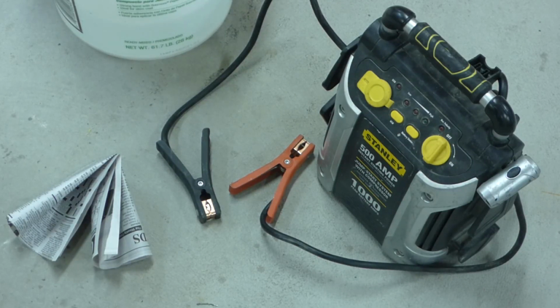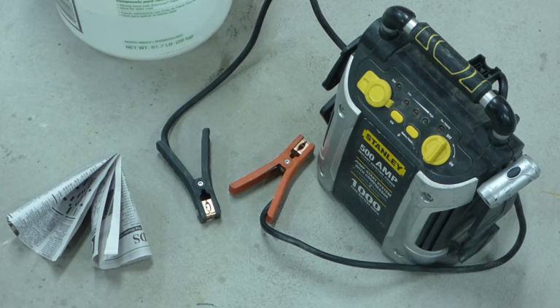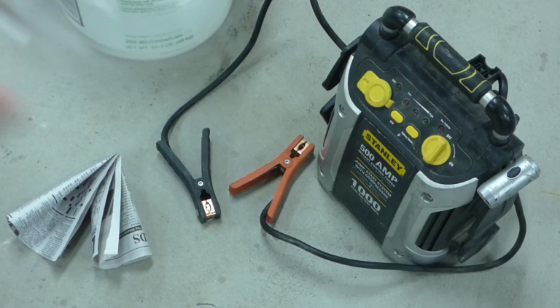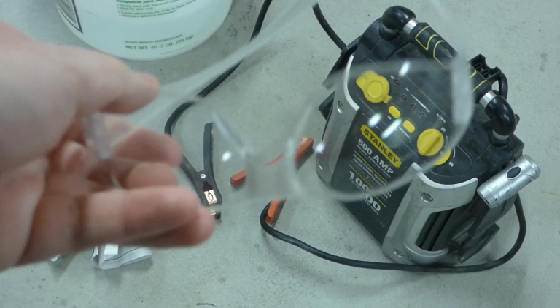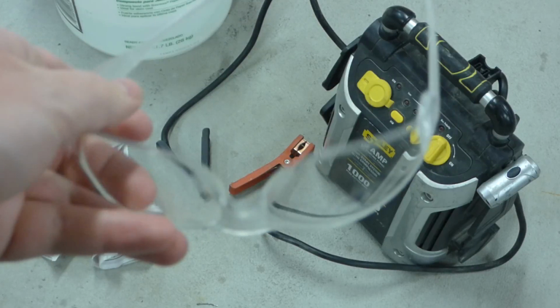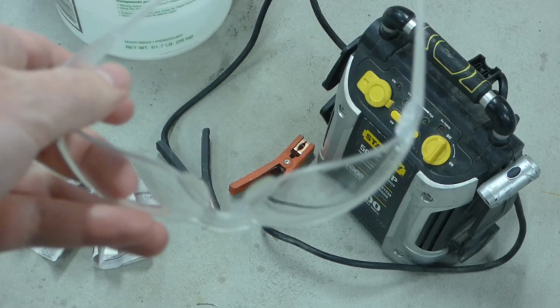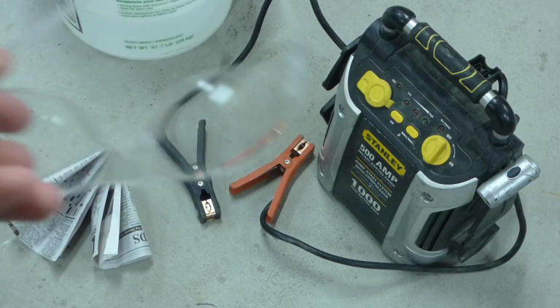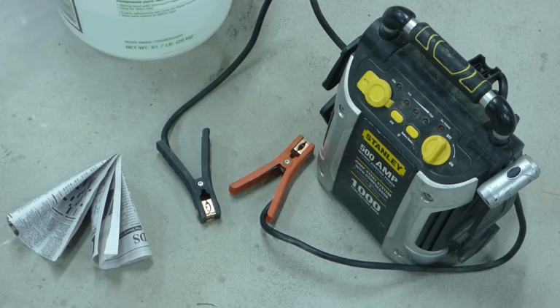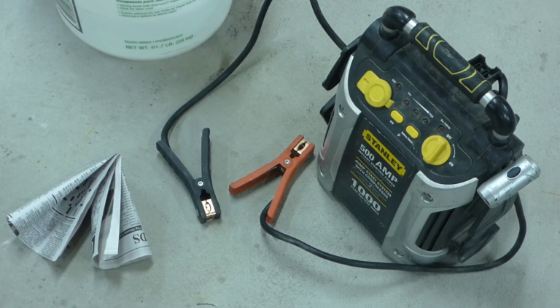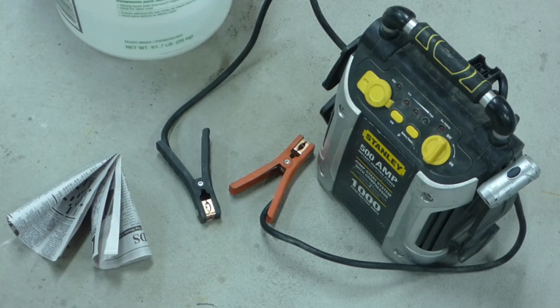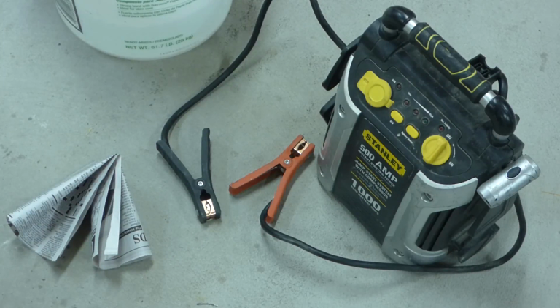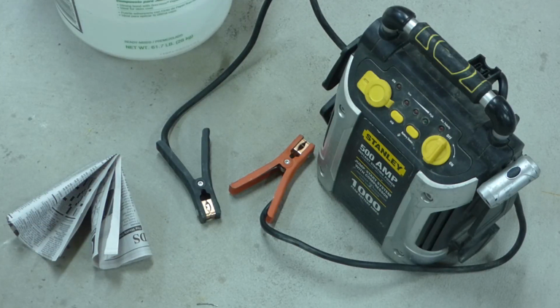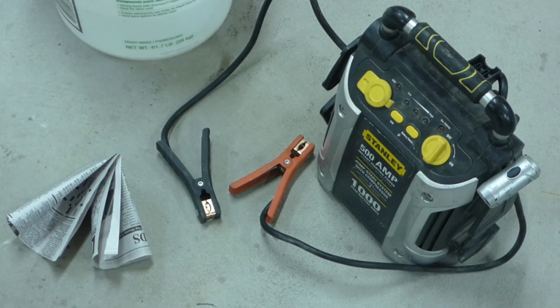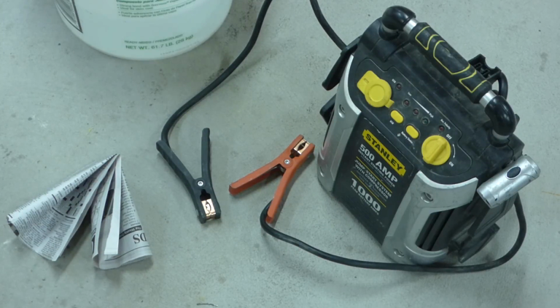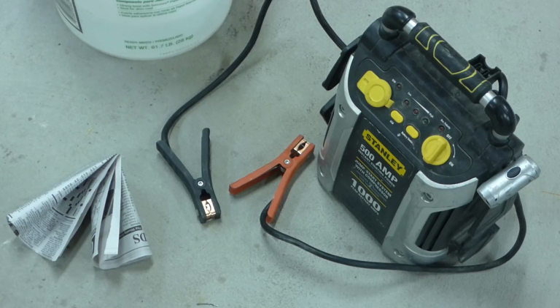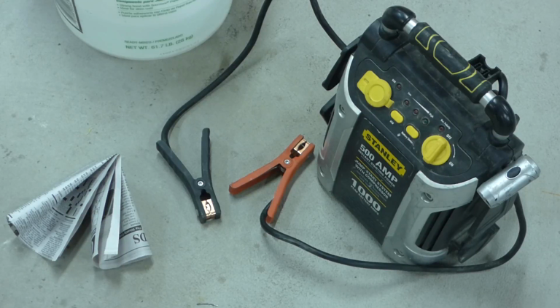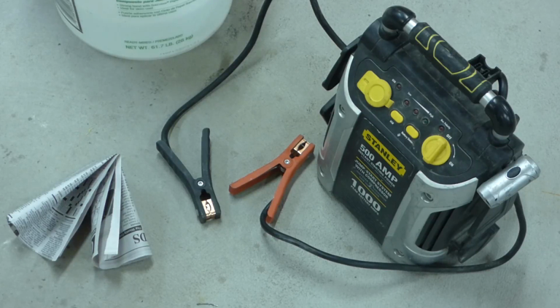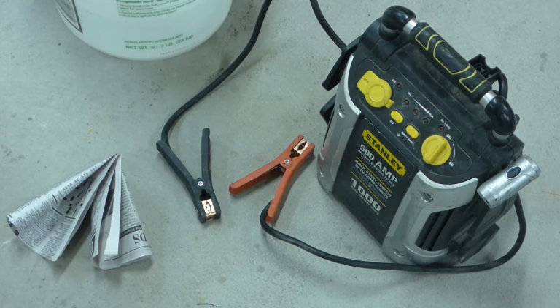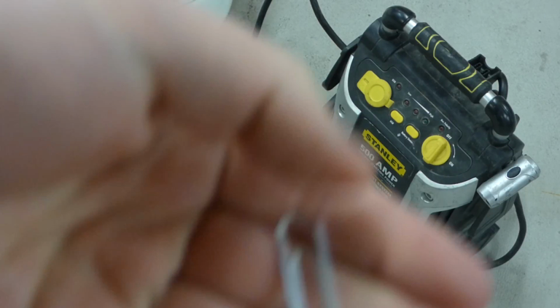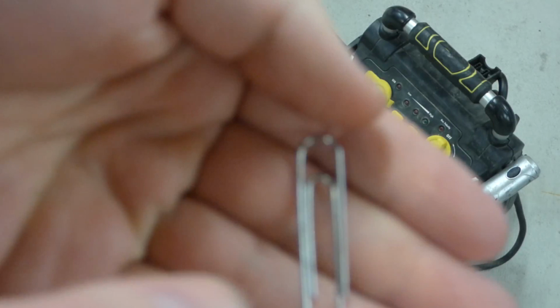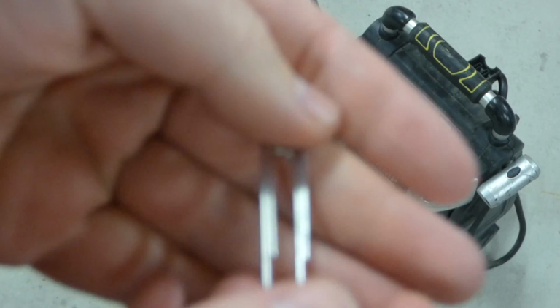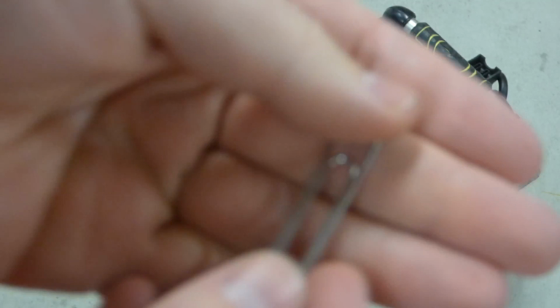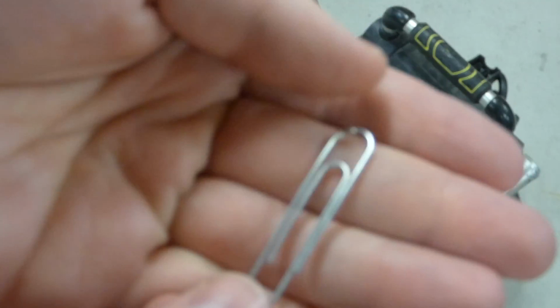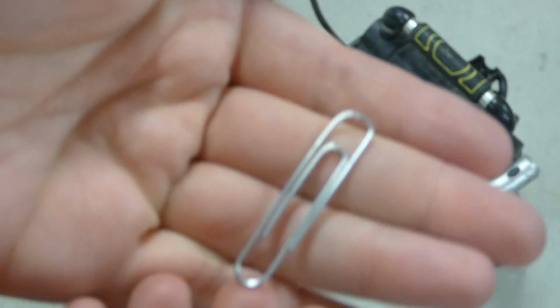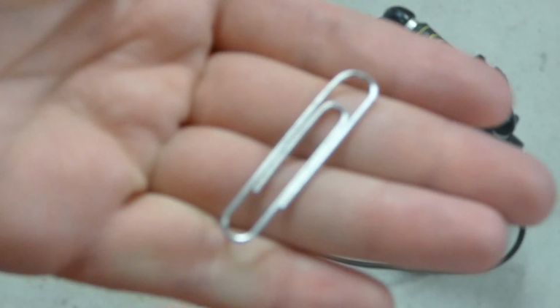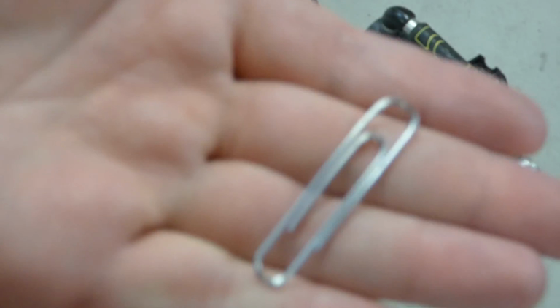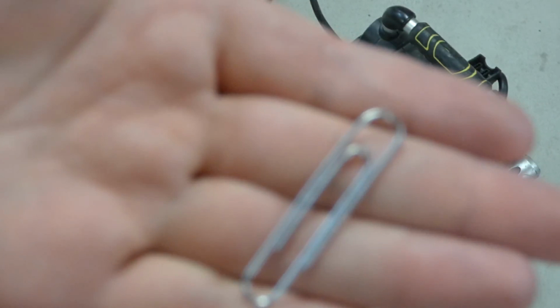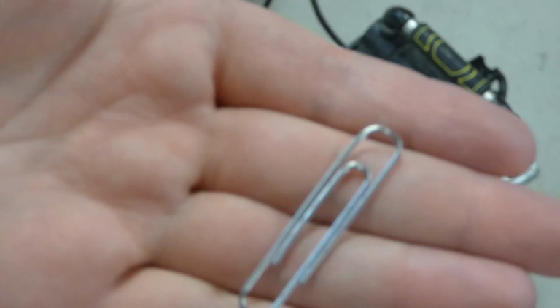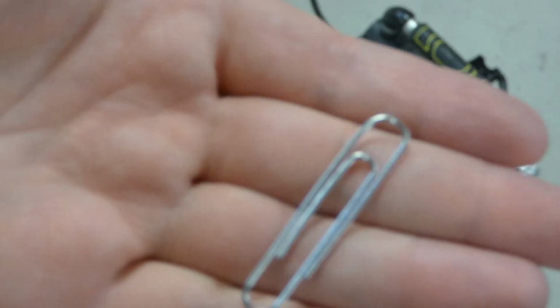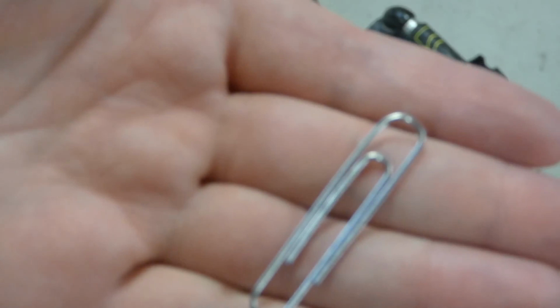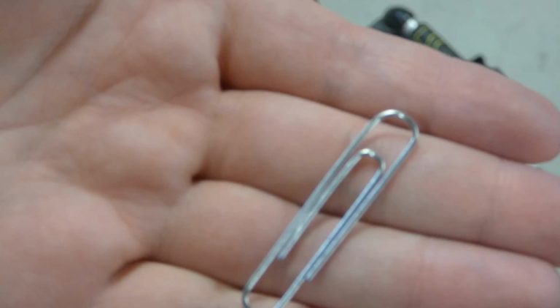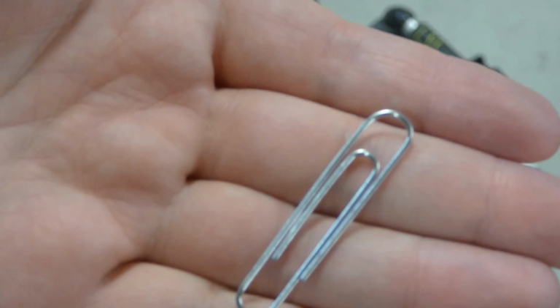I've also got safety glasses on, and since we're vaporizing a piece of the paper clip, we're going to want to make sure that our eyes are protected. If we're doing this in a survival situation, we'll have to just turn our head.